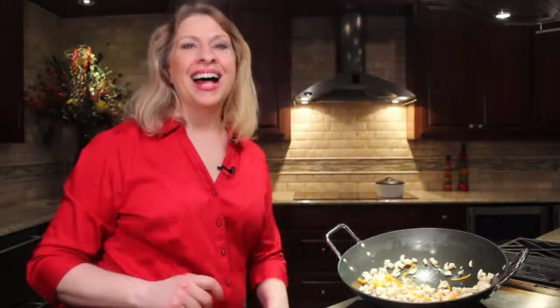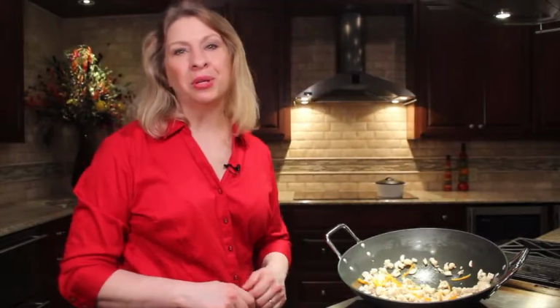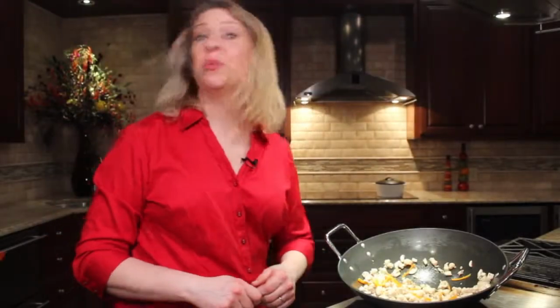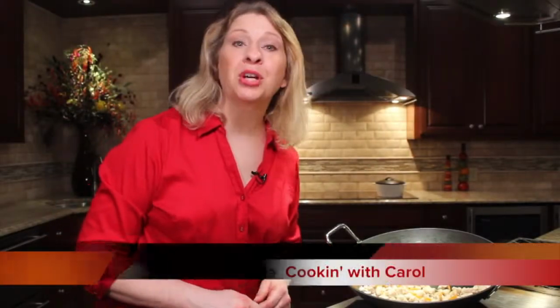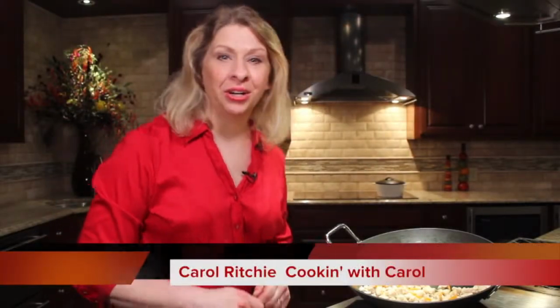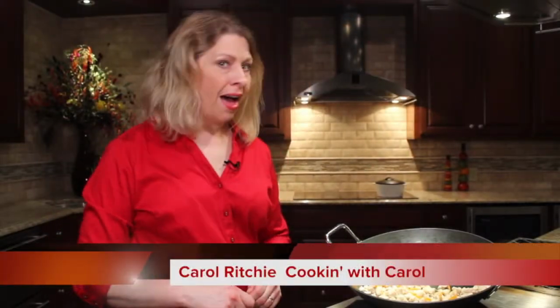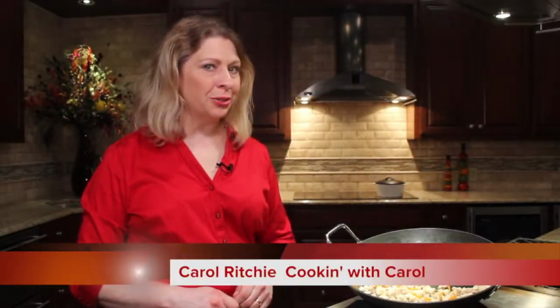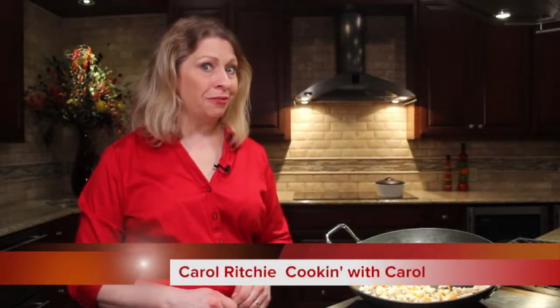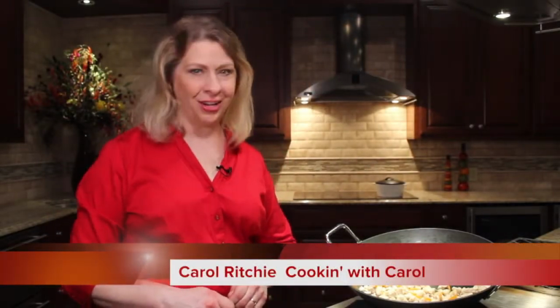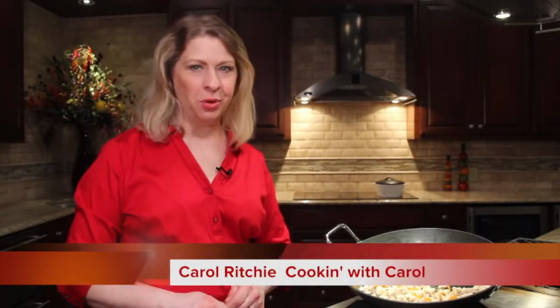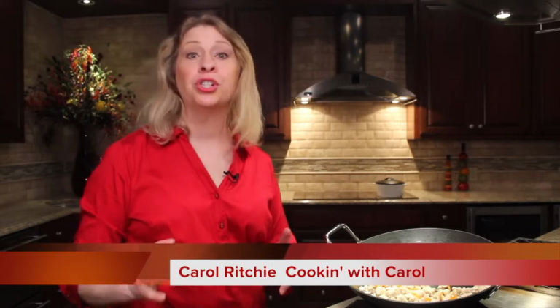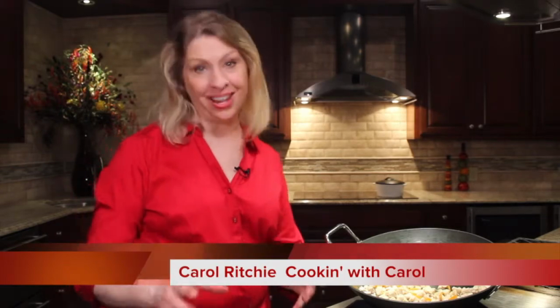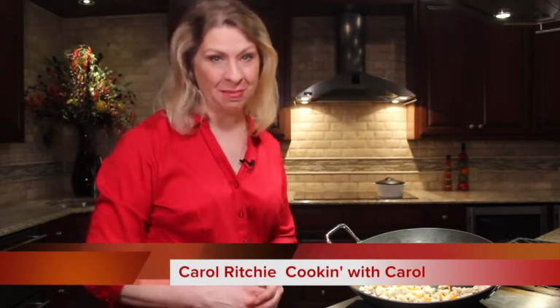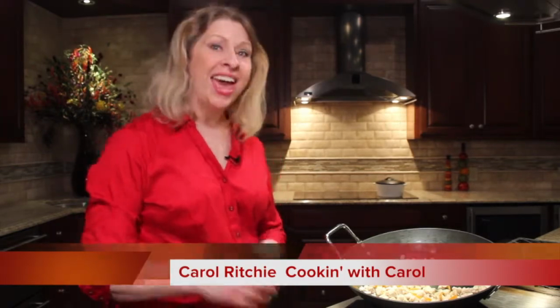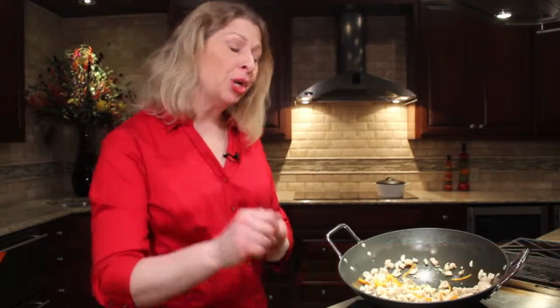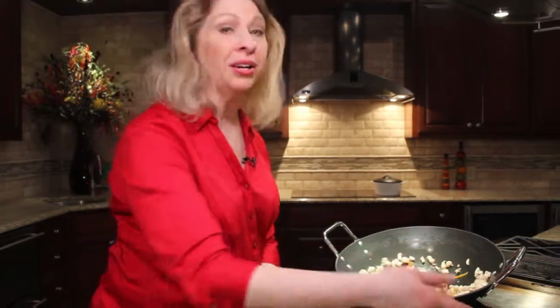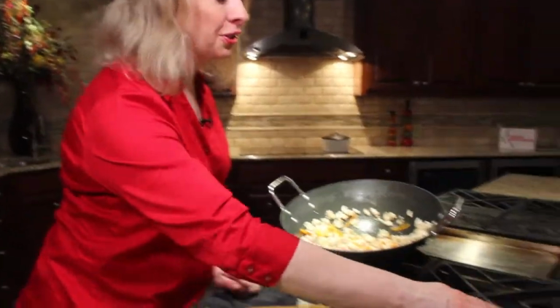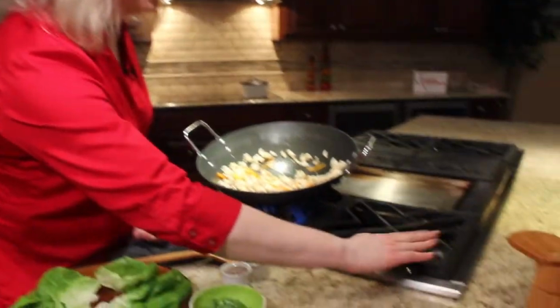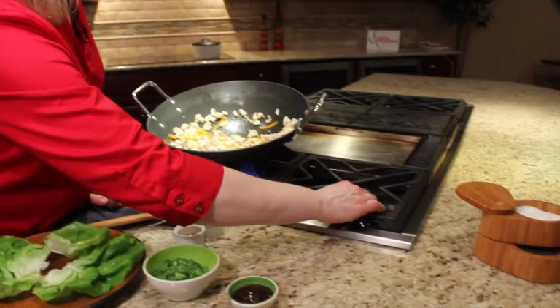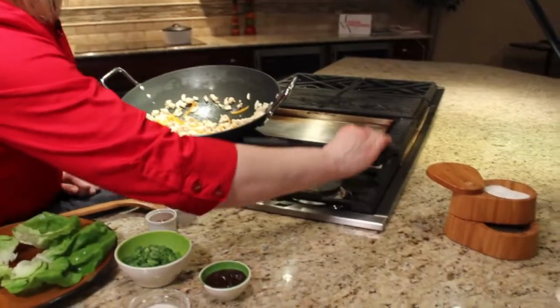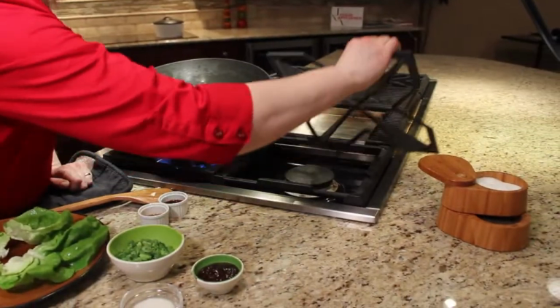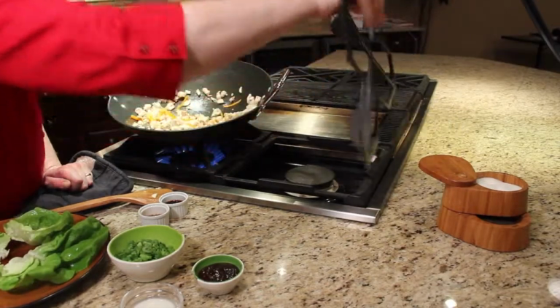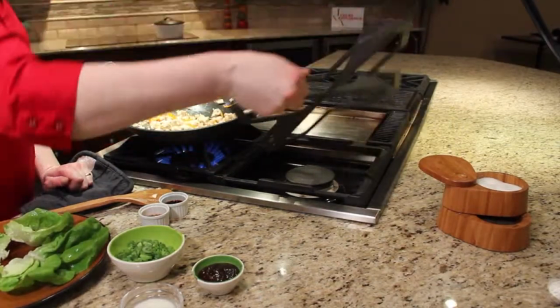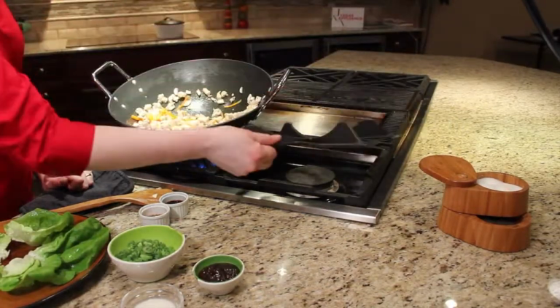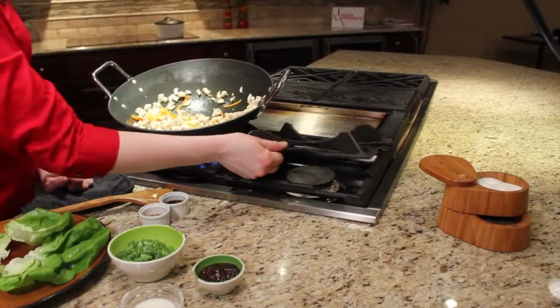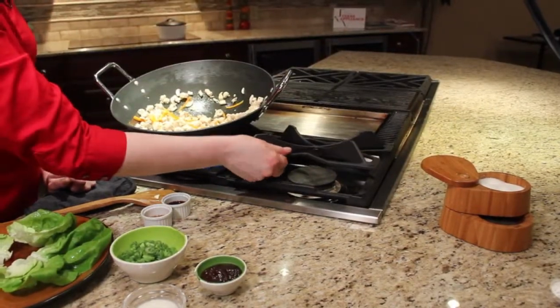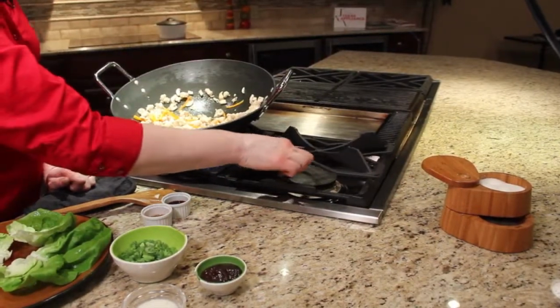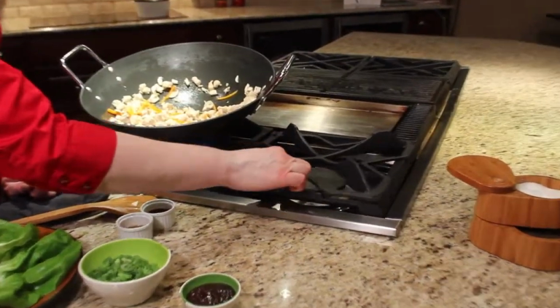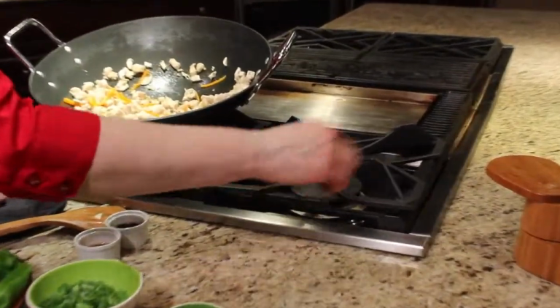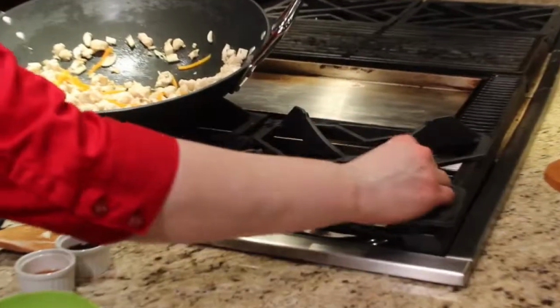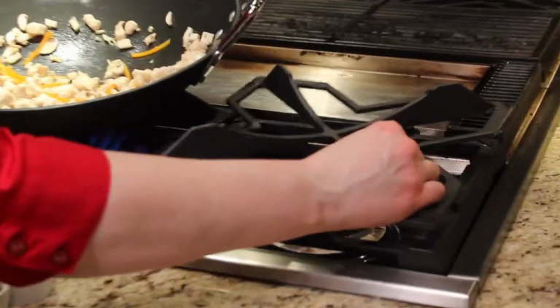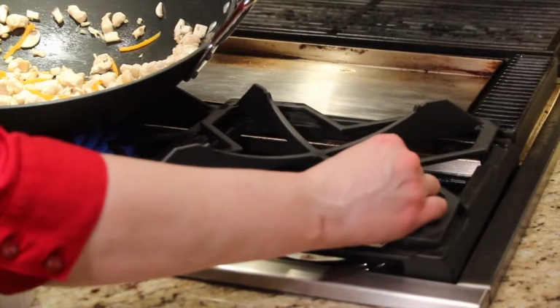Hi, I'm Carol Ritchie and welcome to Cooking with Carol. How about a little stir-fry action? We're going to do chicken lettuce wraps. Let me show you a little trick on this cooktop here — it's a GE Monogram cooktop and it actually transforms into a wok cradle.